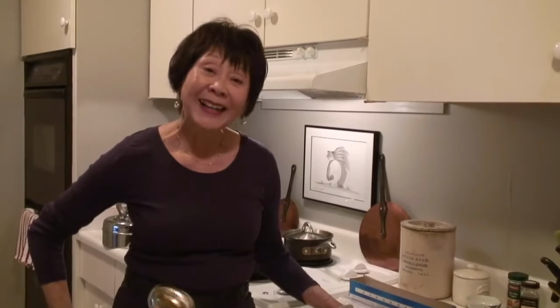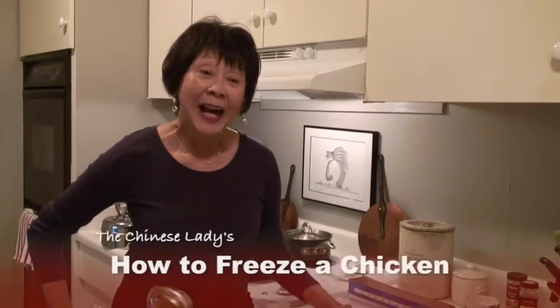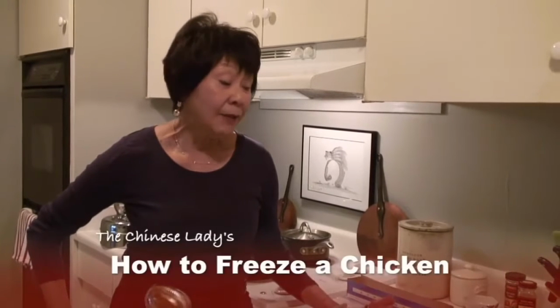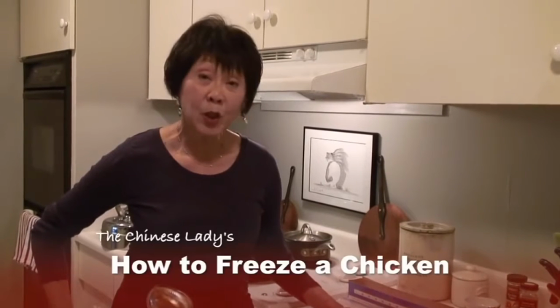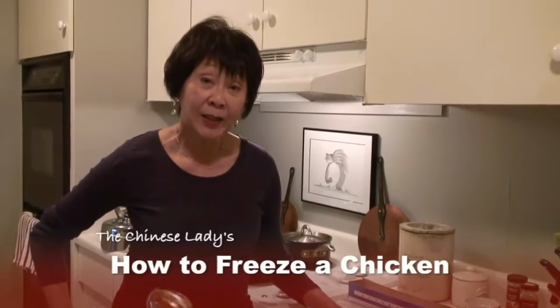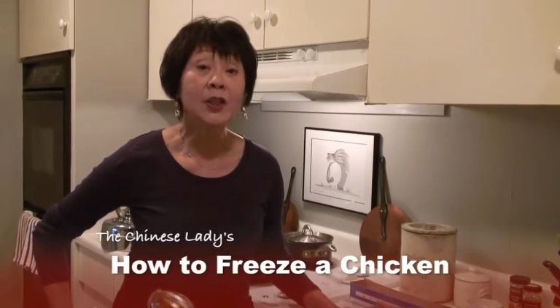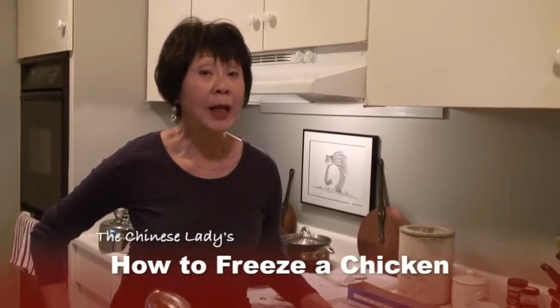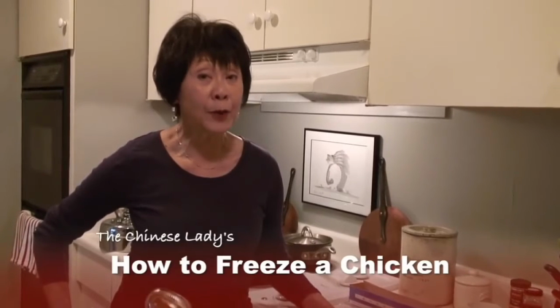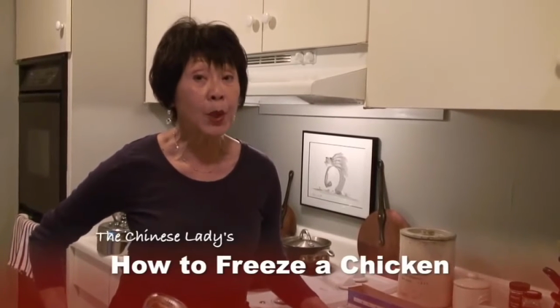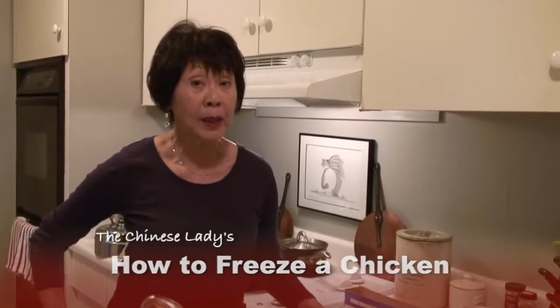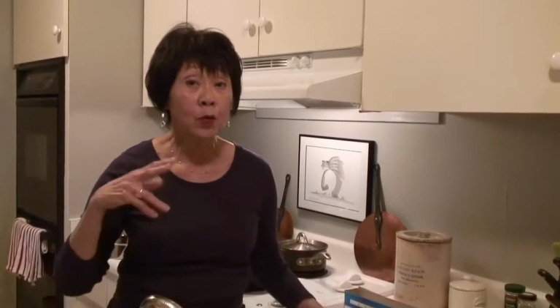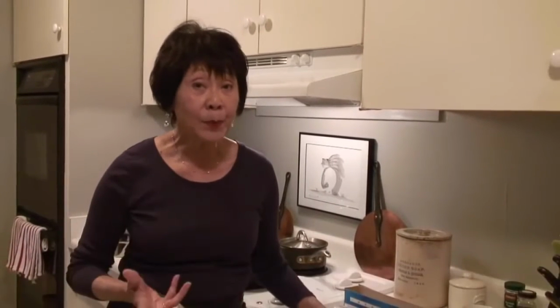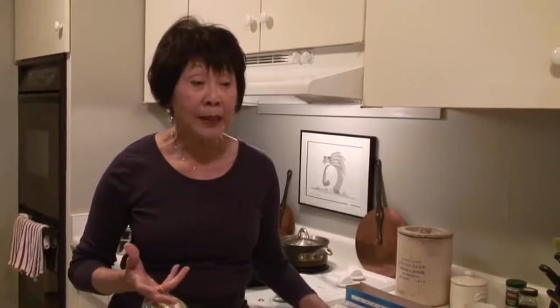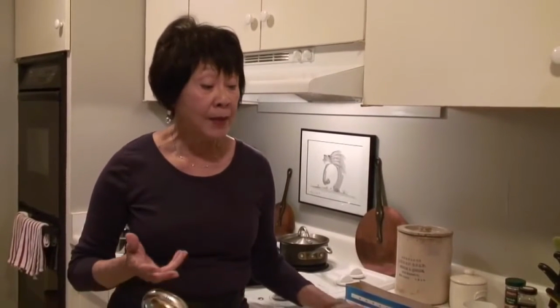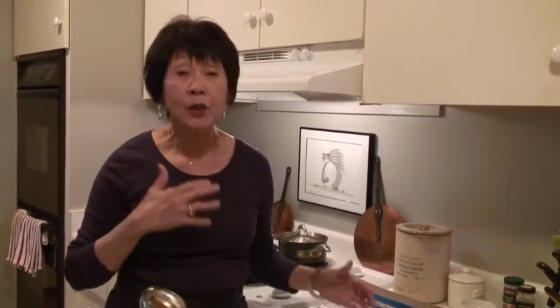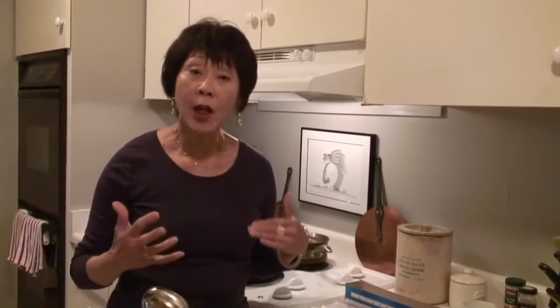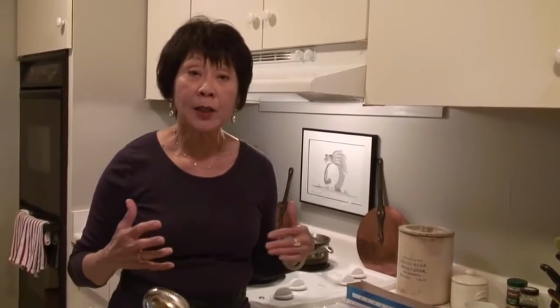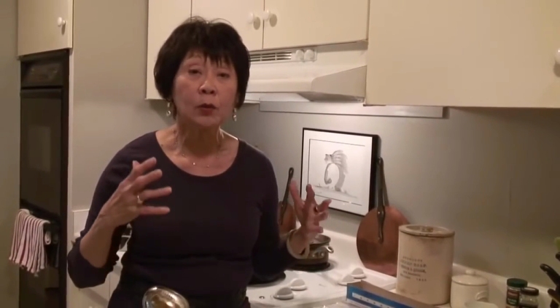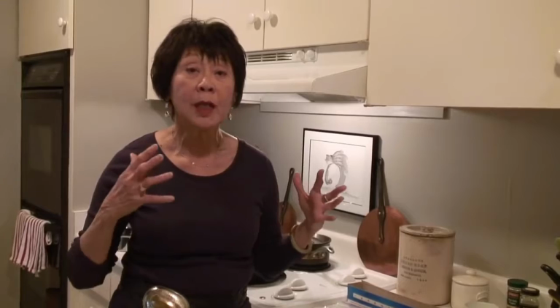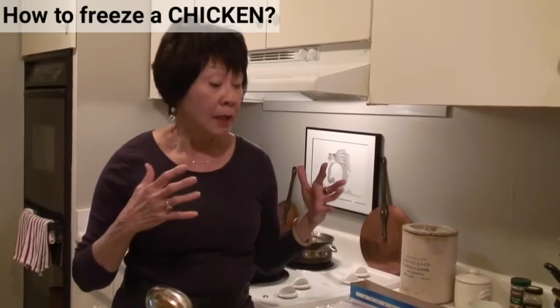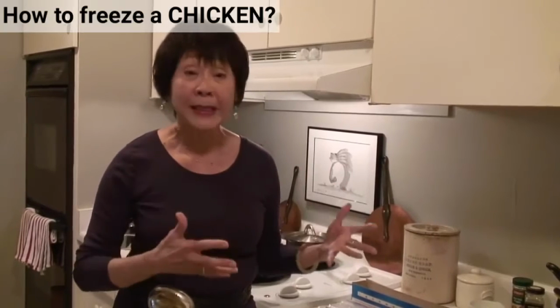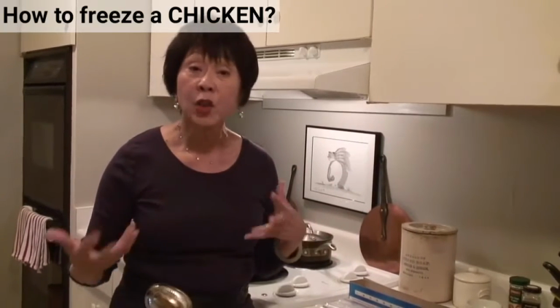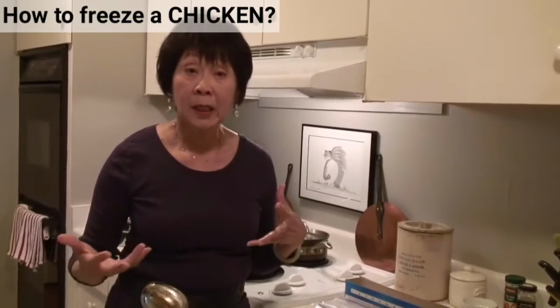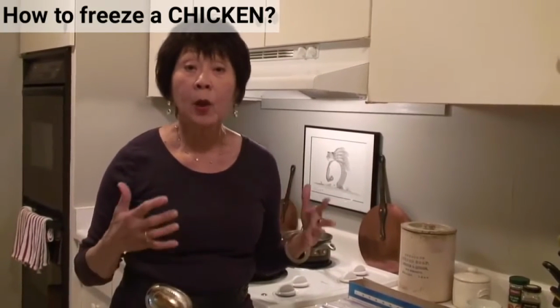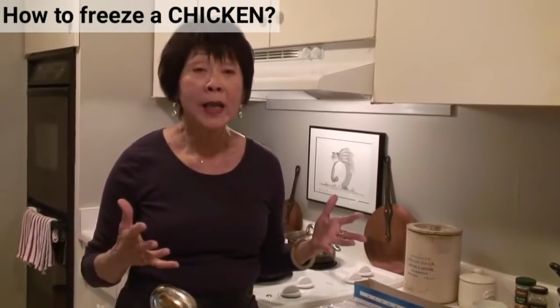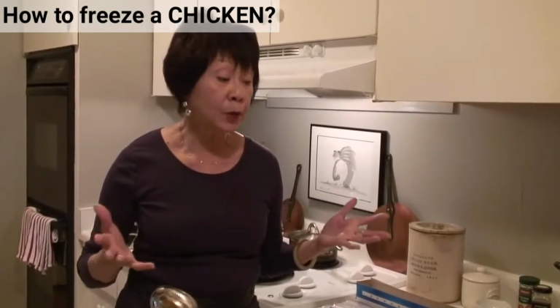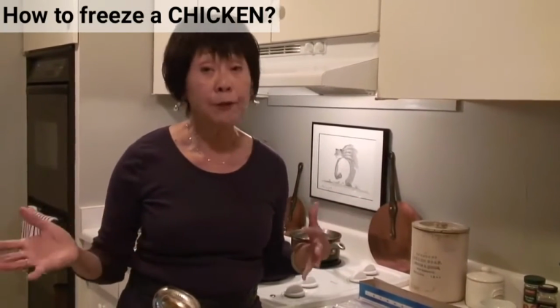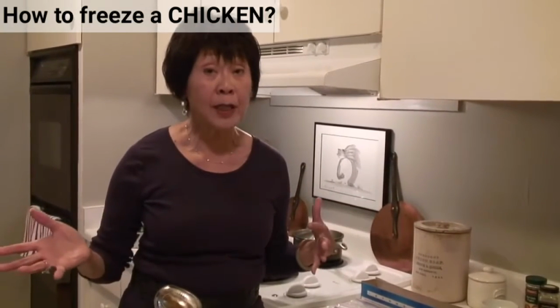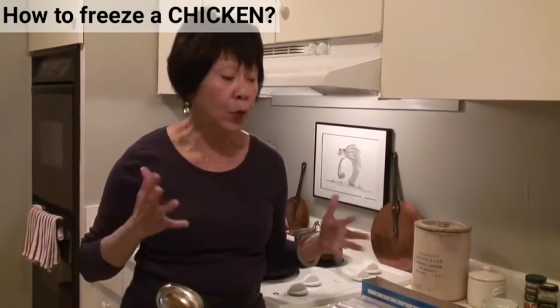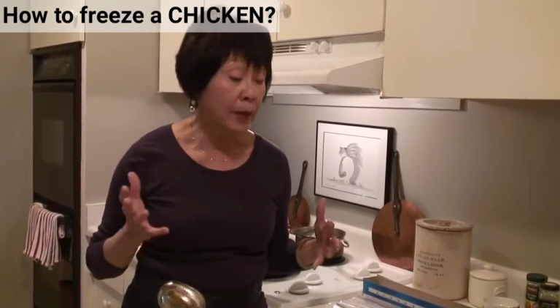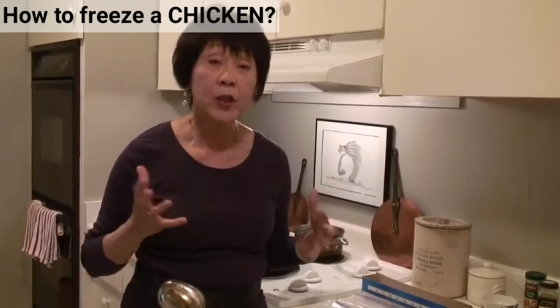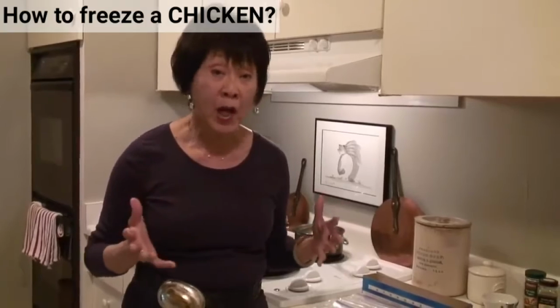Hi there. I have a cut up chicken here and I'm going to show you how to freeze it properly, wrap it properly, and then how to defrost it so that you won't lose the meat or the chicken, and you'll always have good food in your freezer and not worry about whether it's good or not.